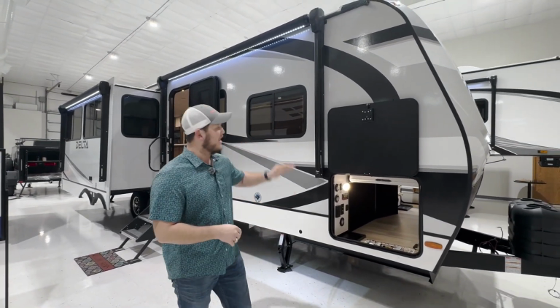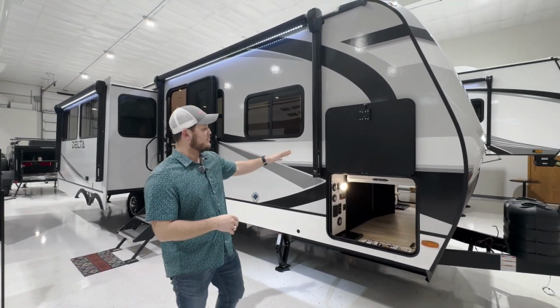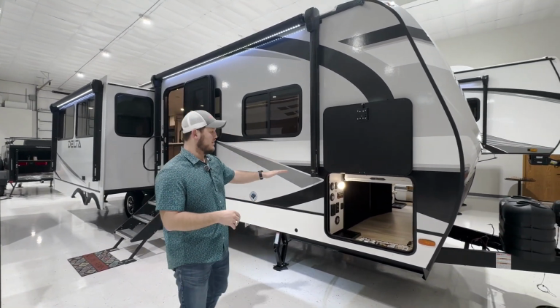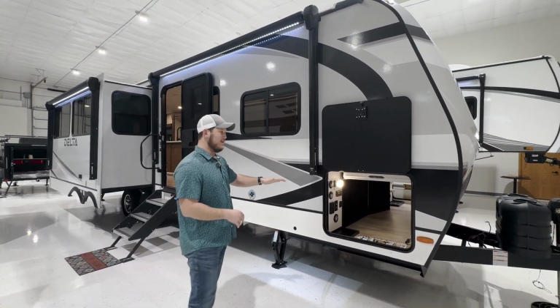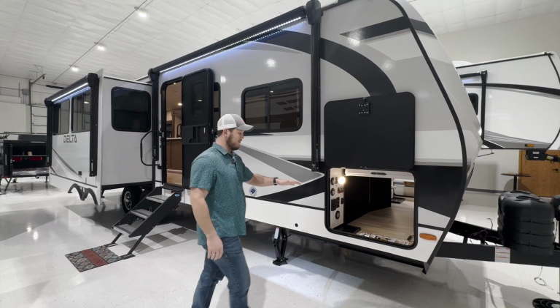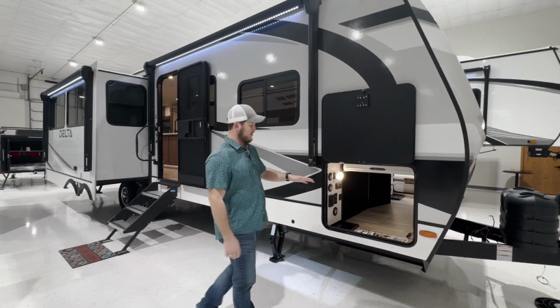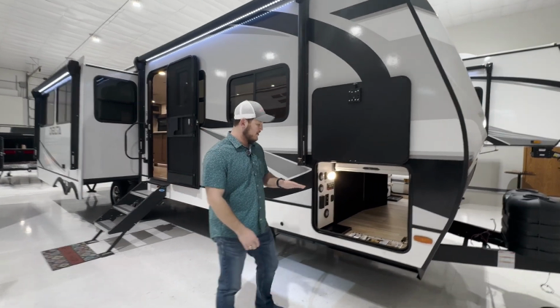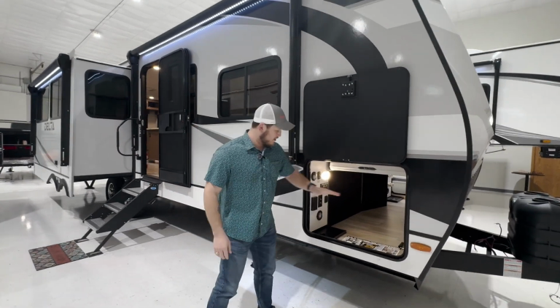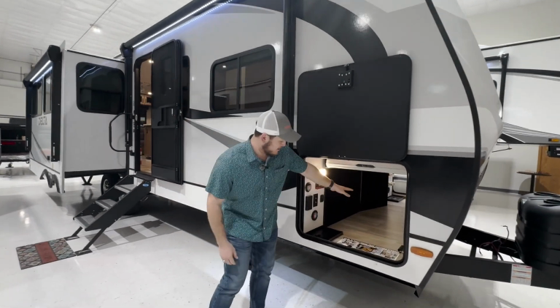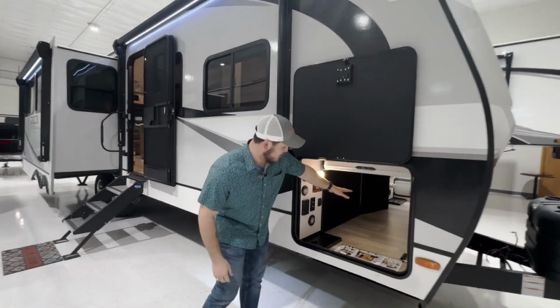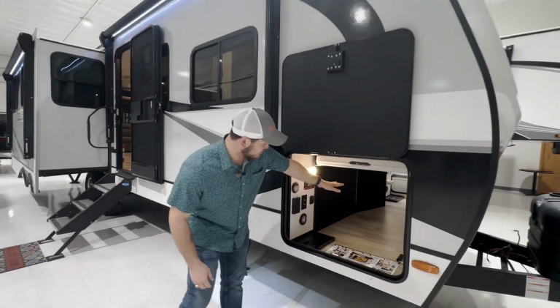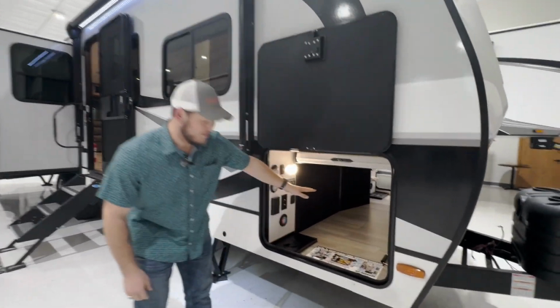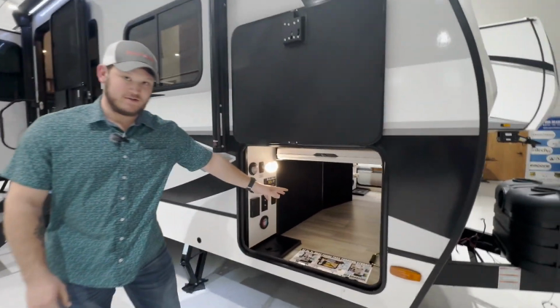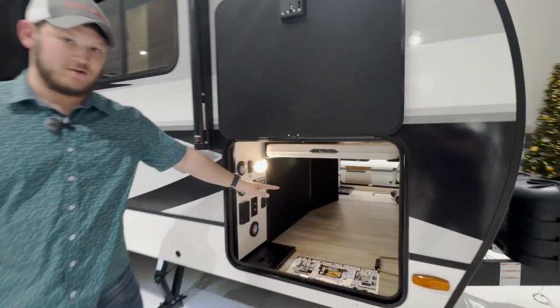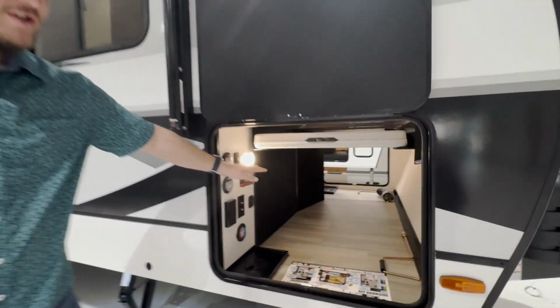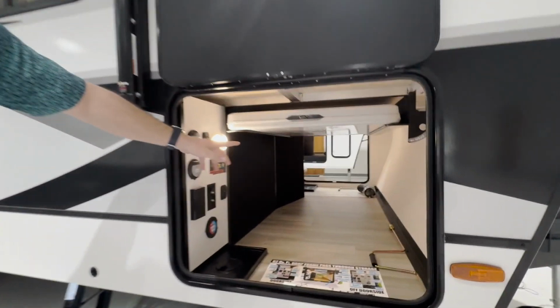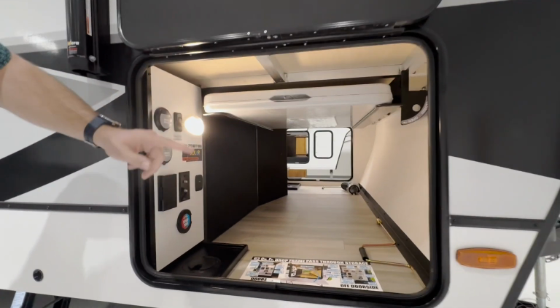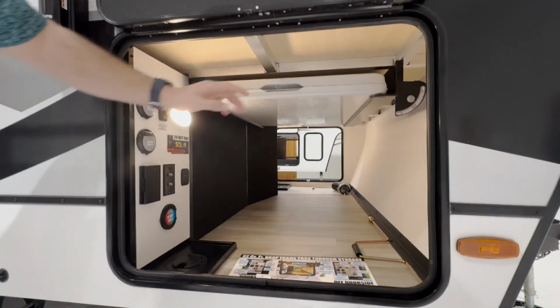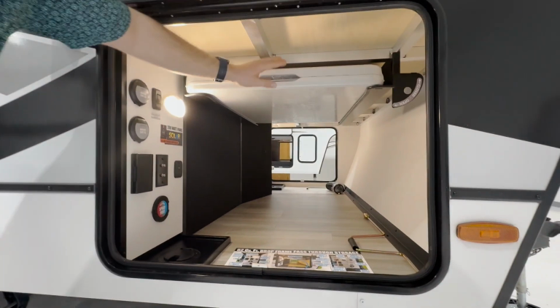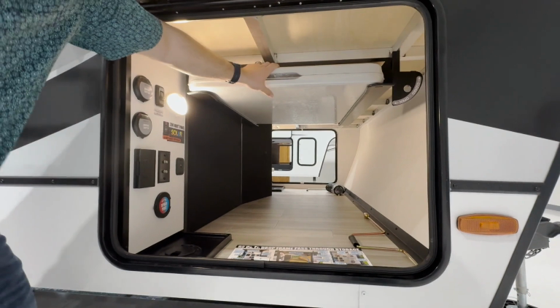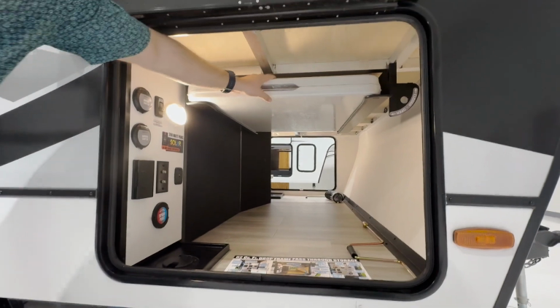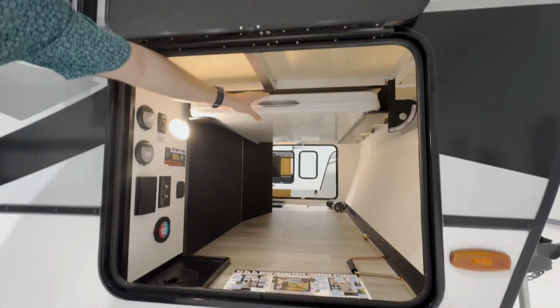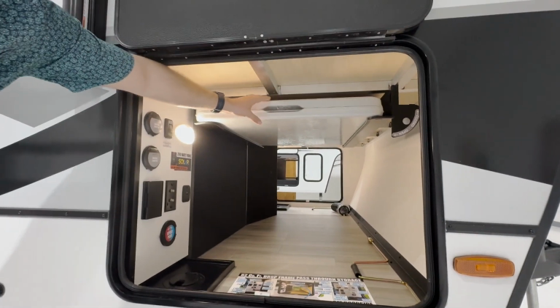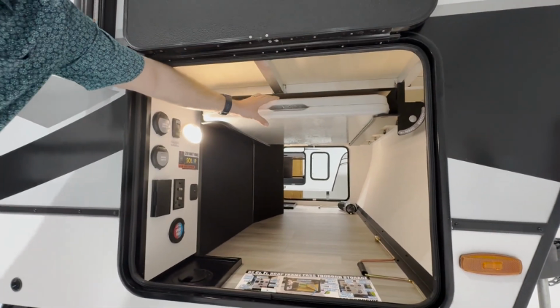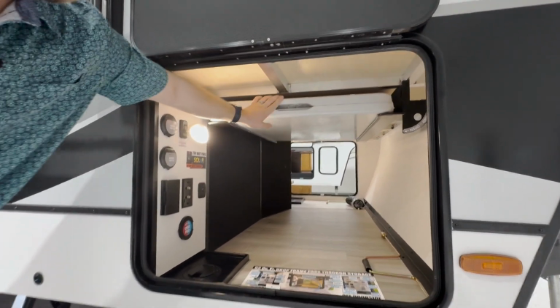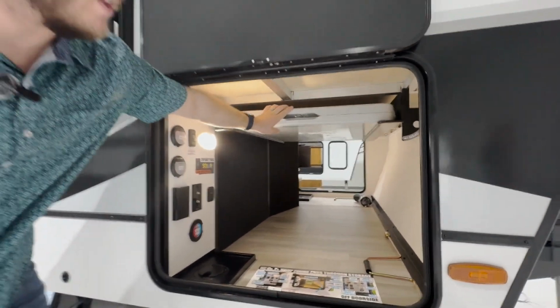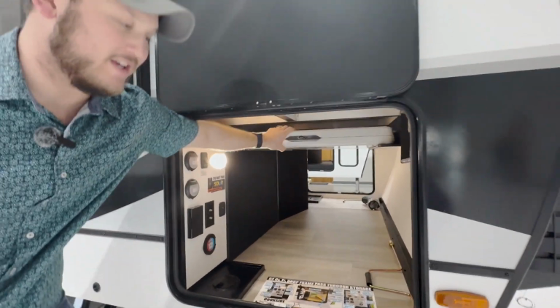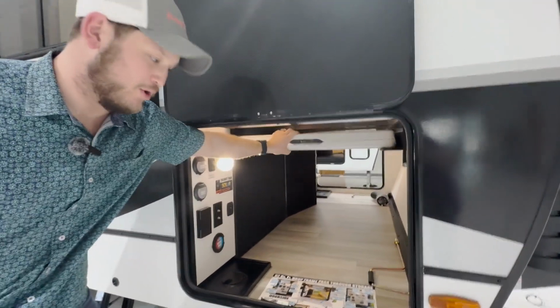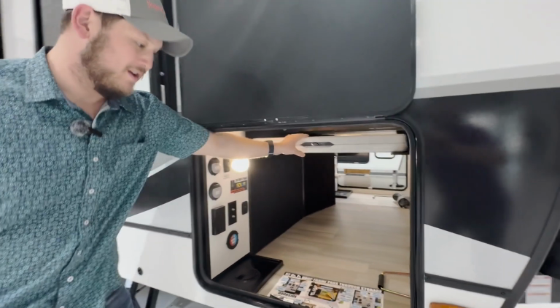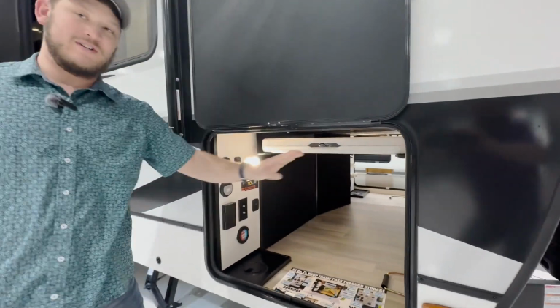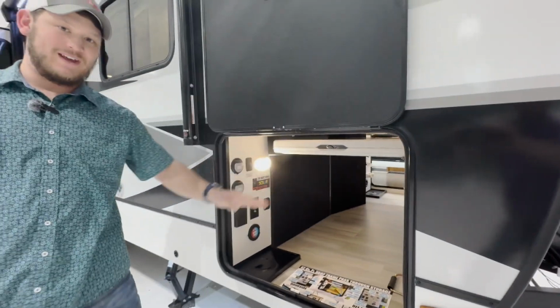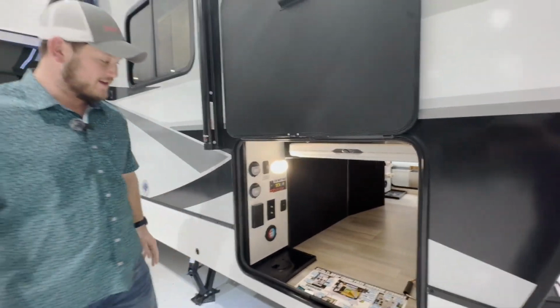I absolutely love what they've done with this unobstructed pass-through storage — it goes all the way to the other side. It comes with a six-foot folding table with a place to put it, which is fantastic.